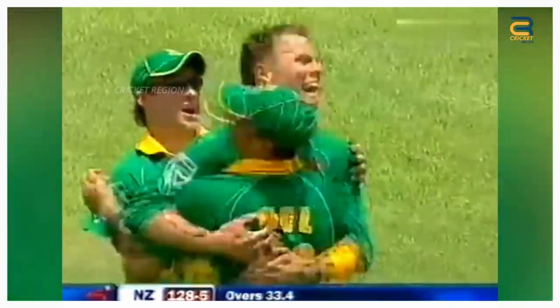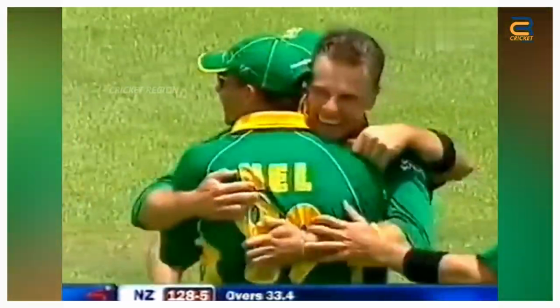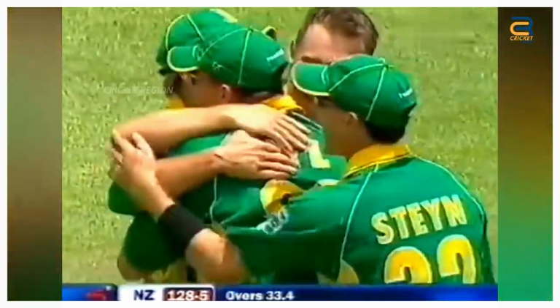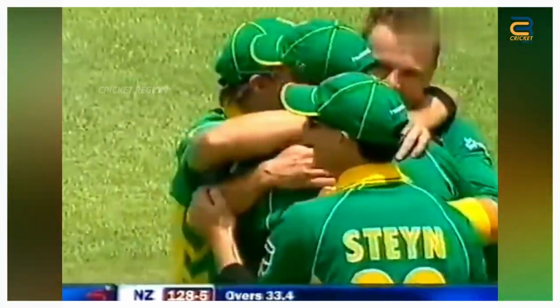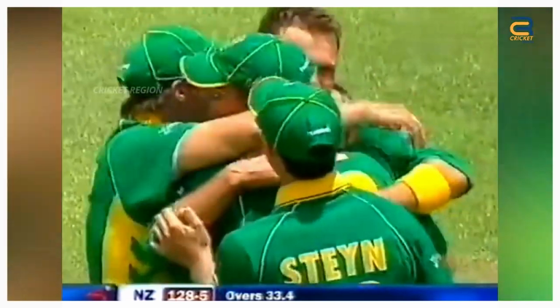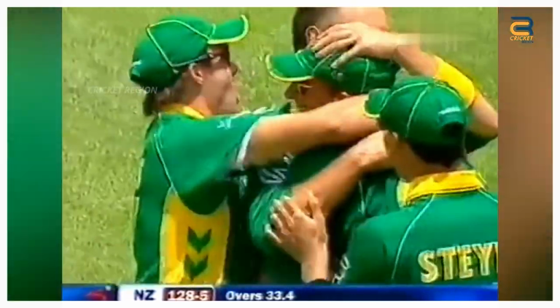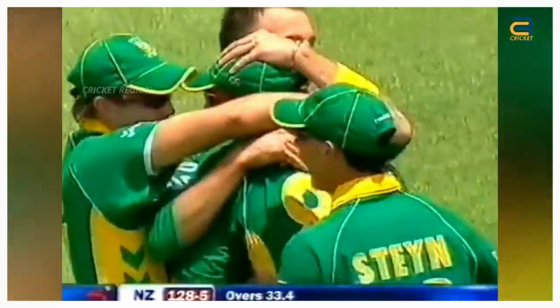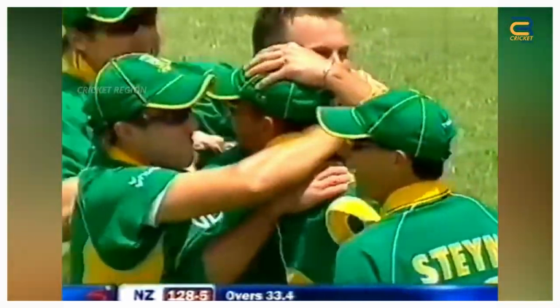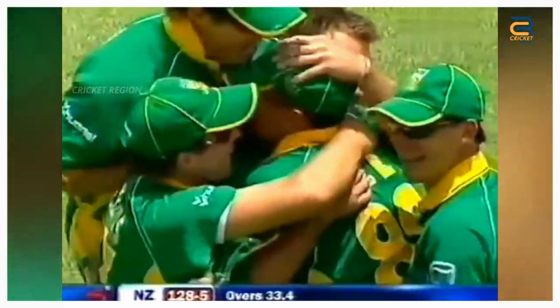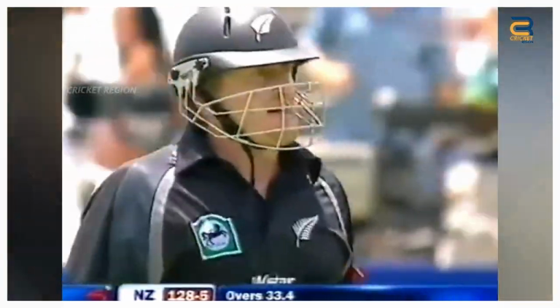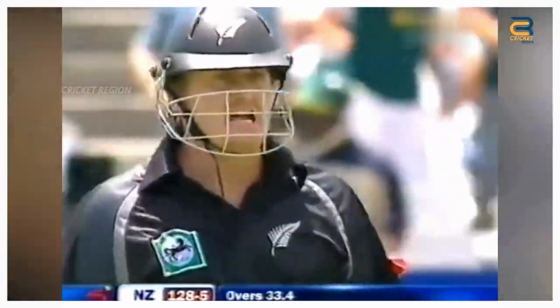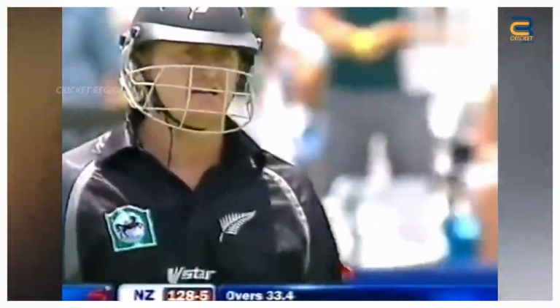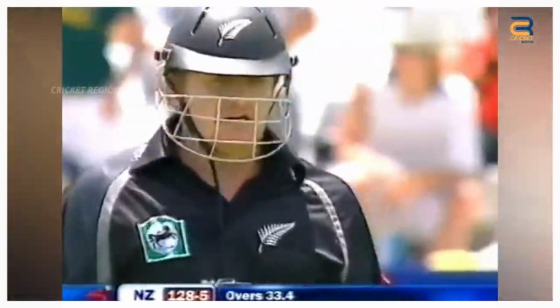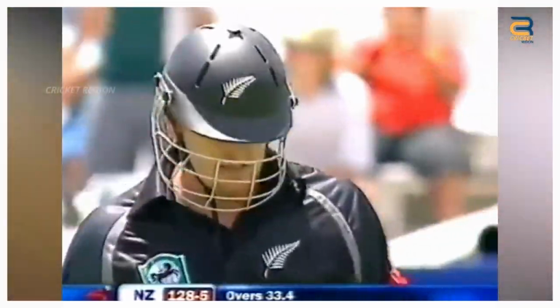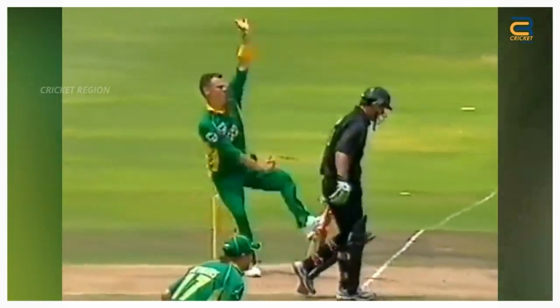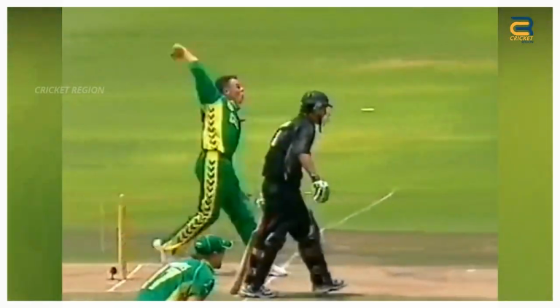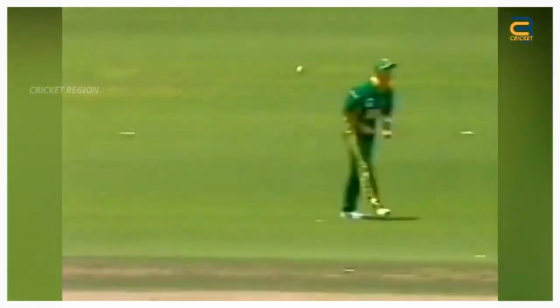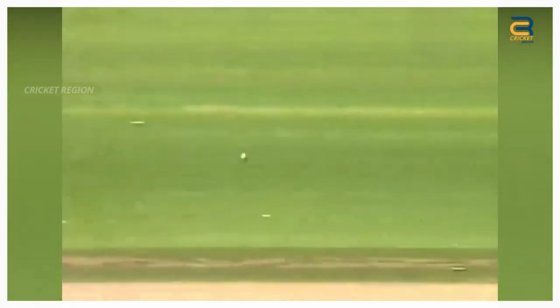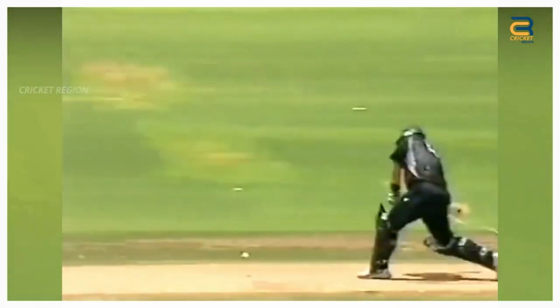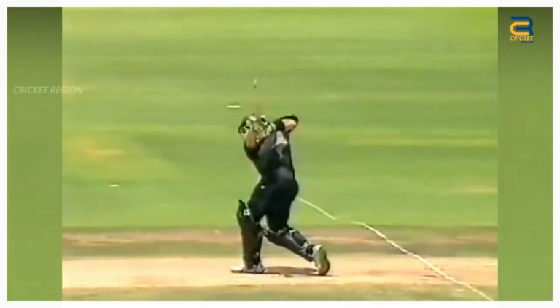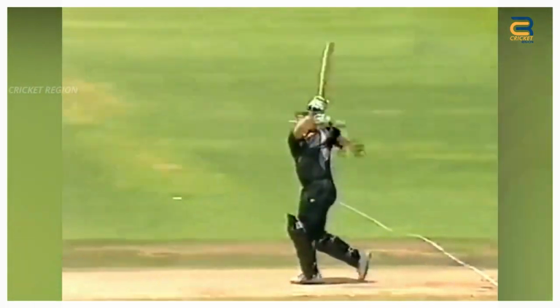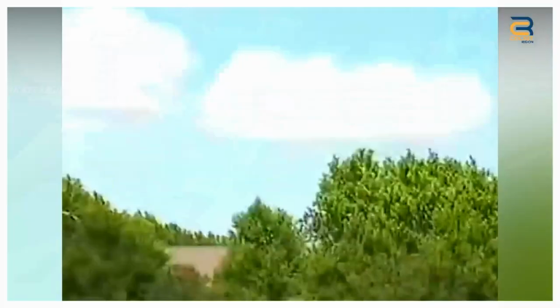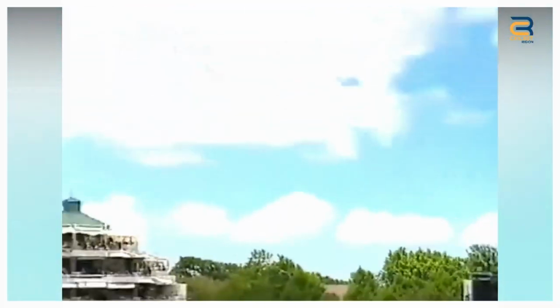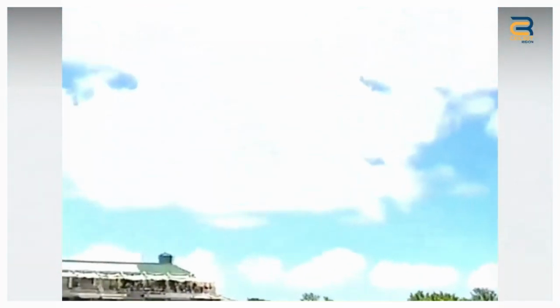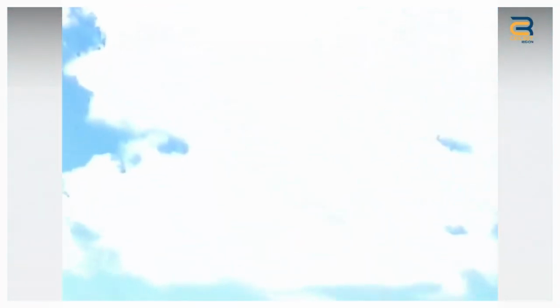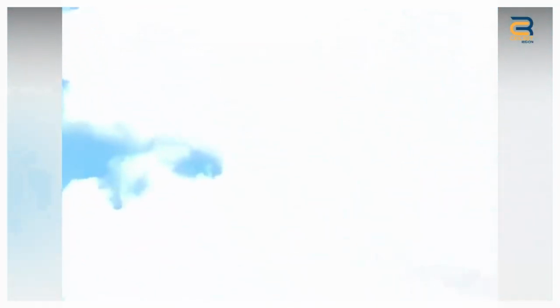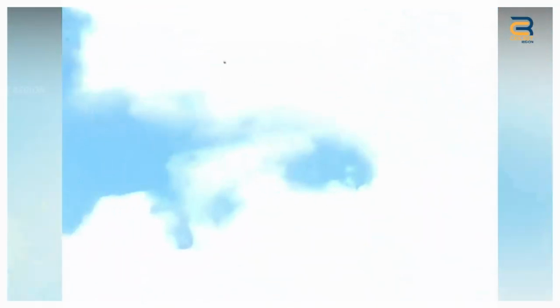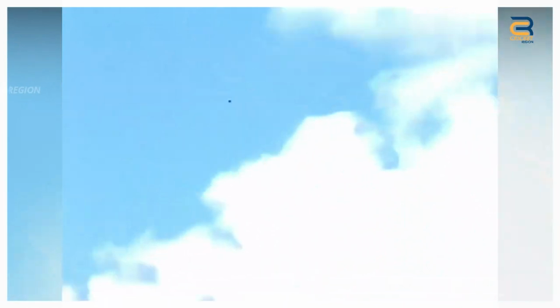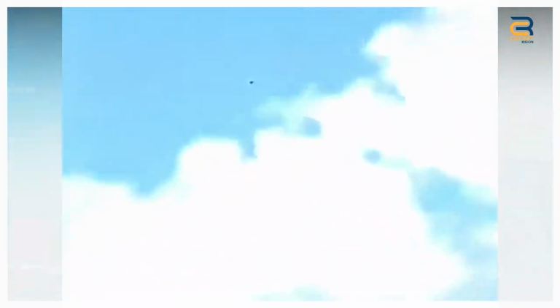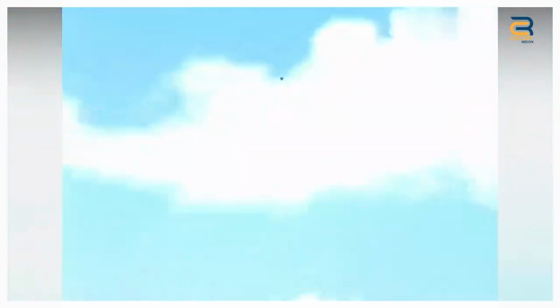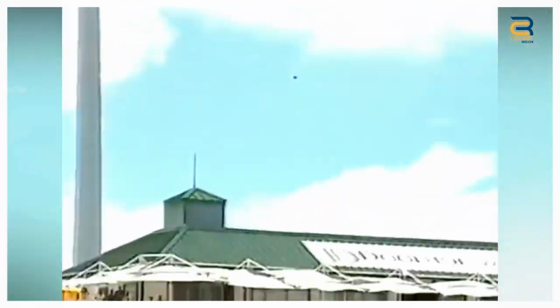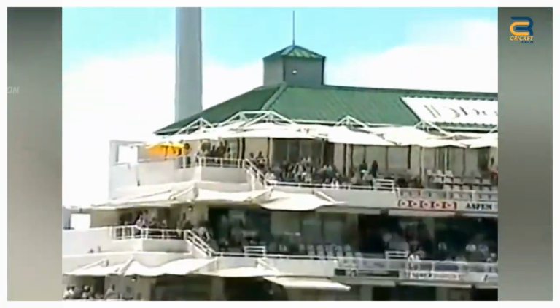When Styris played a lofted shot off the bowling of Johan Botha, the ball seemed to be heading for a six, but Nel, who was fielding at deep mid-wicket, ran towards his left and took a diving catch, plucking the ball out of the air with both hands.